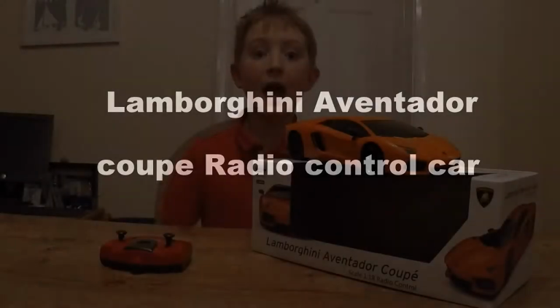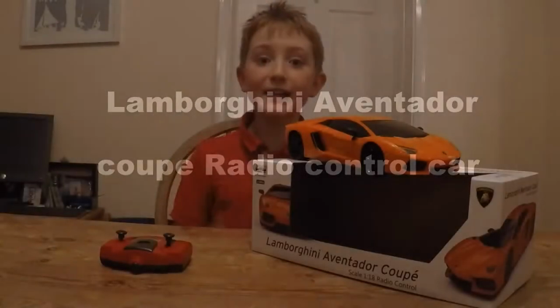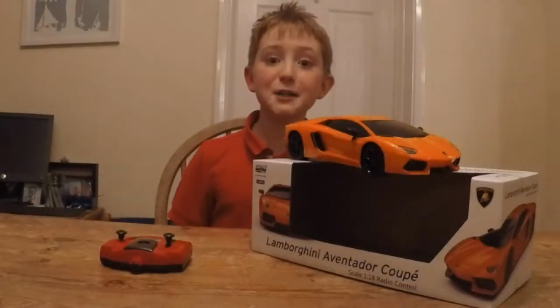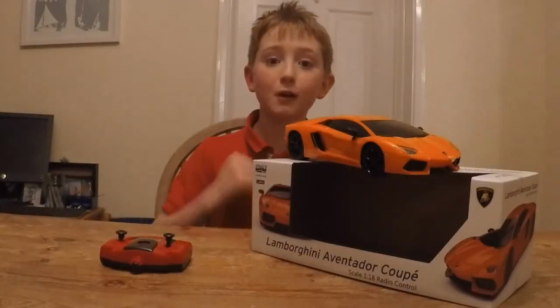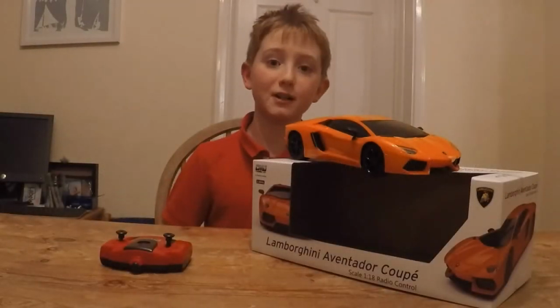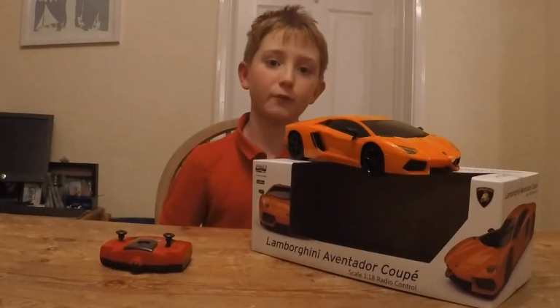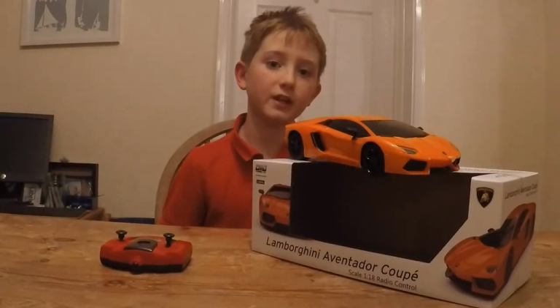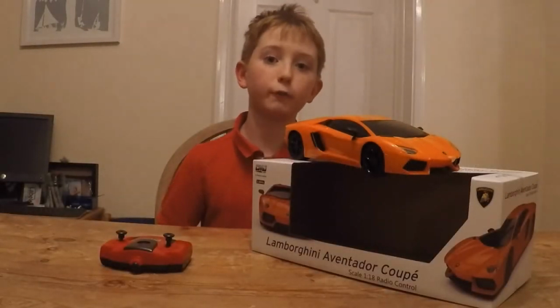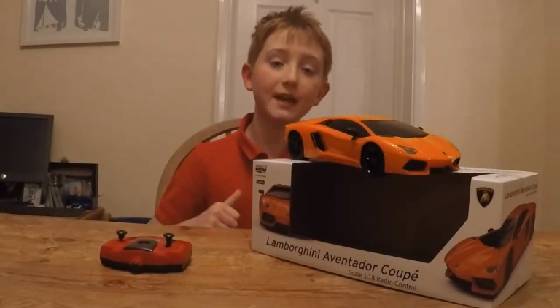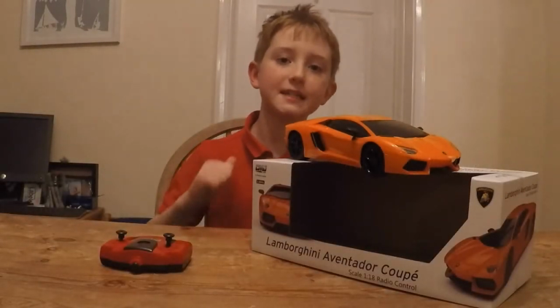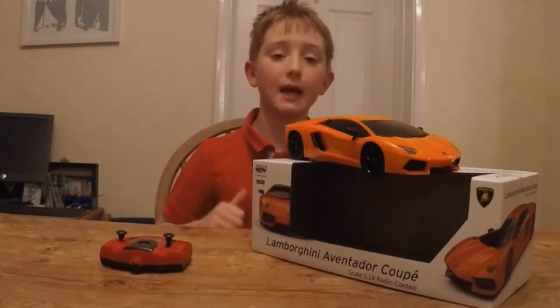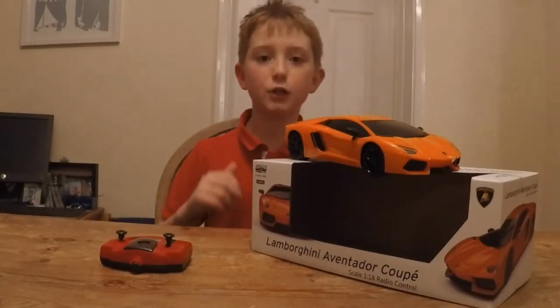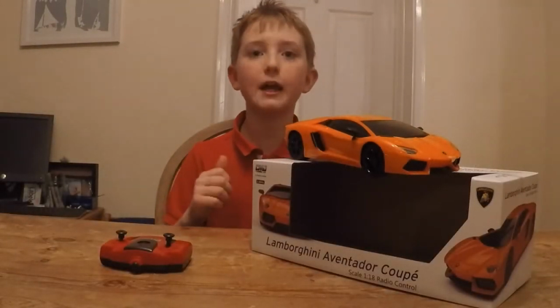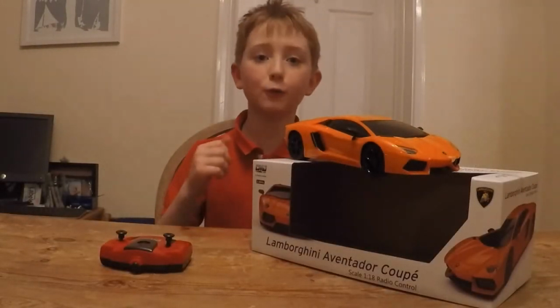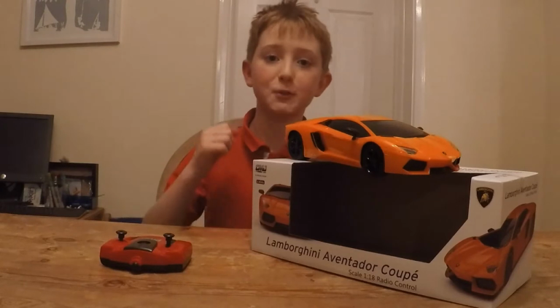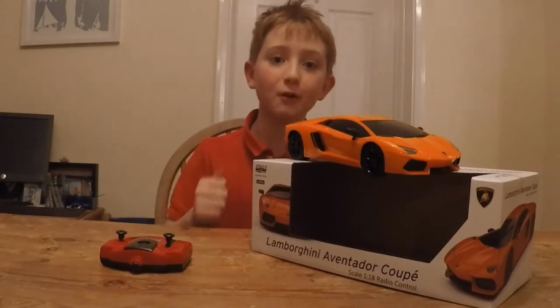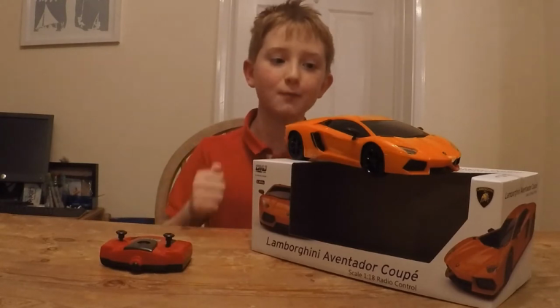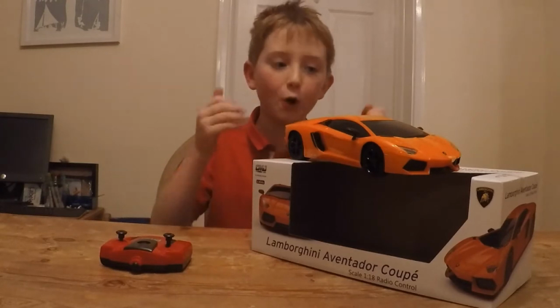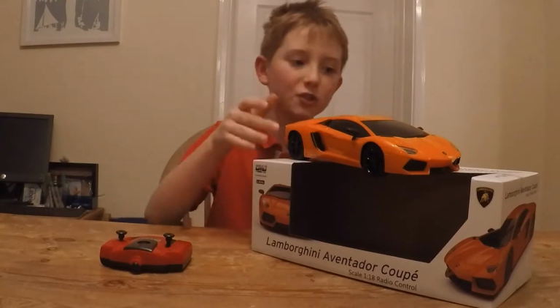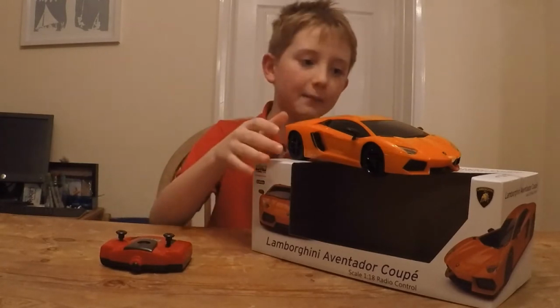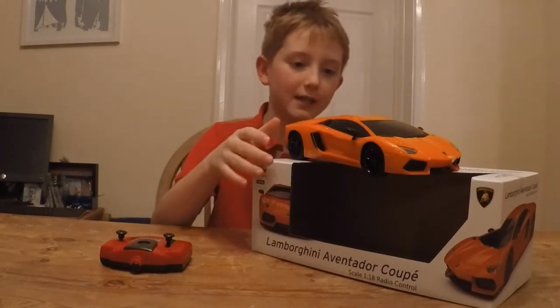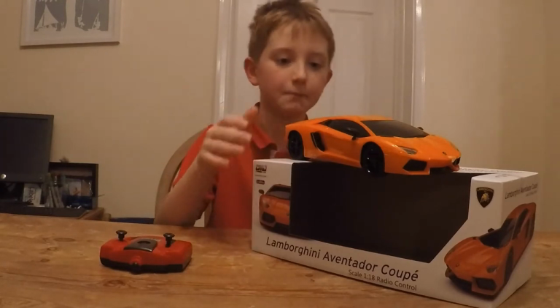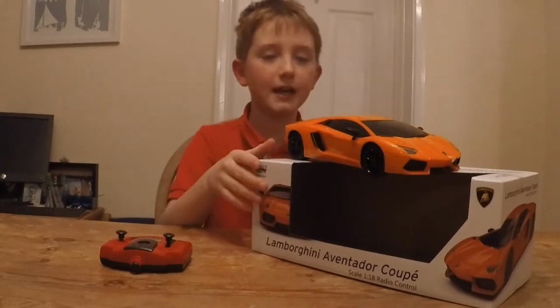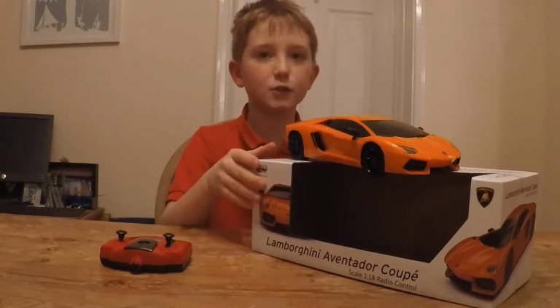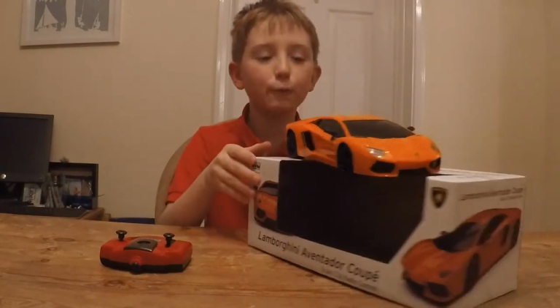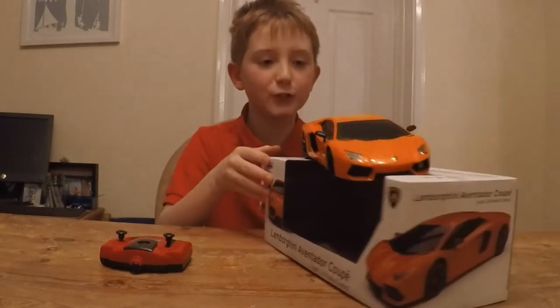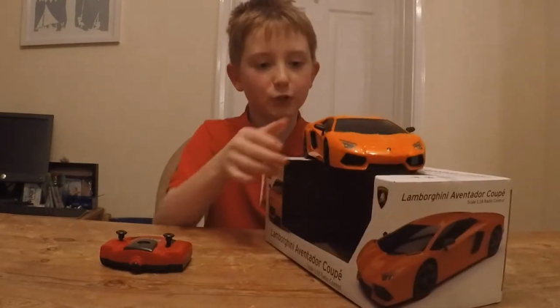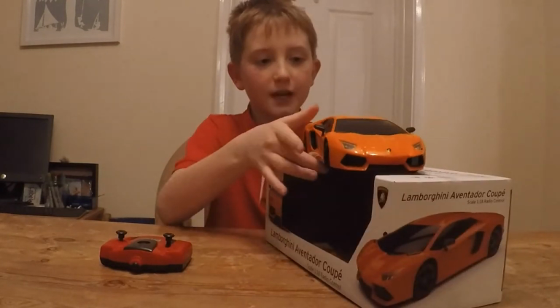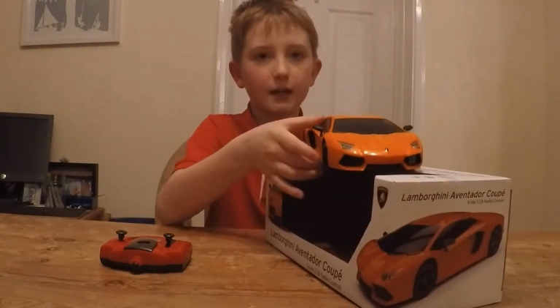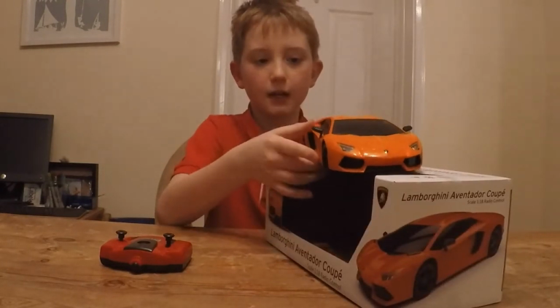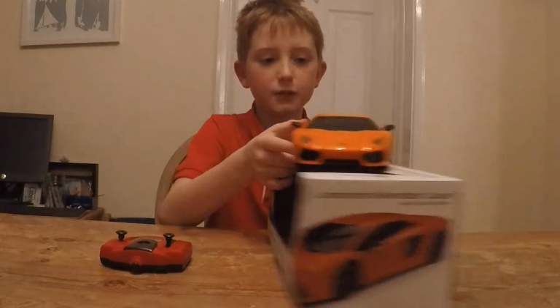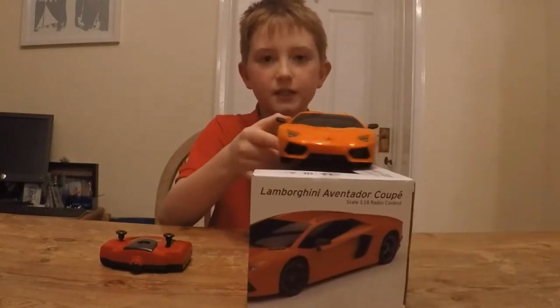Hey guys, welcome back to another video from me, SatNav. Today I'm going to be showing you my orange Lamborghini. It has cool features to it, as you can see.